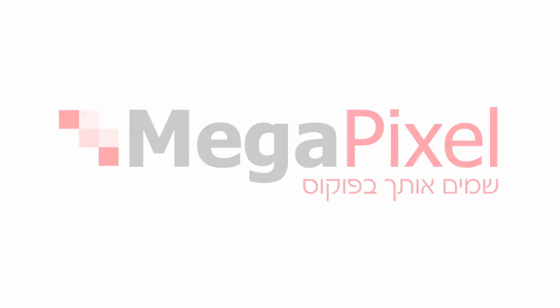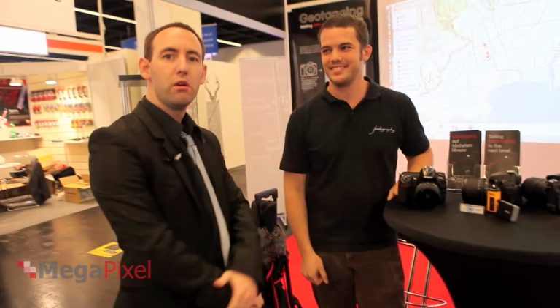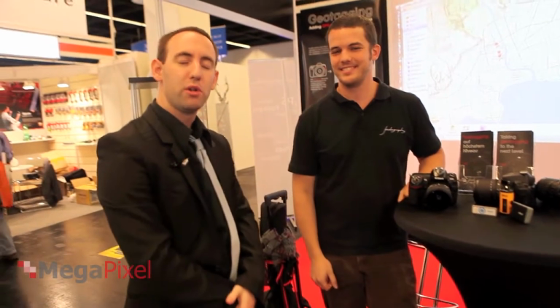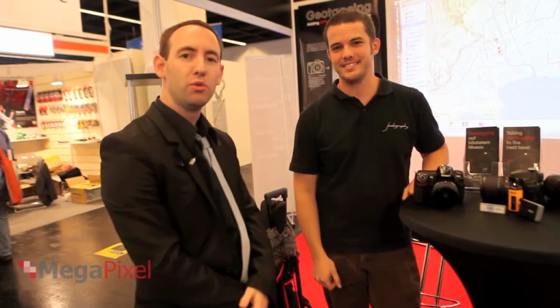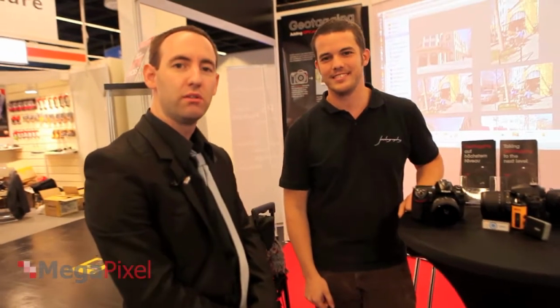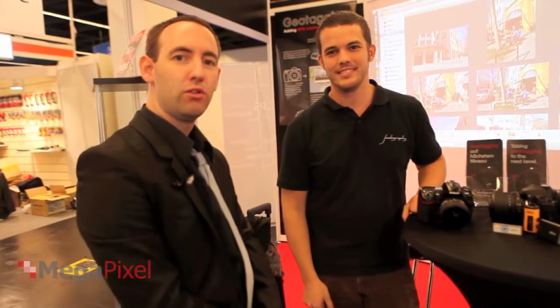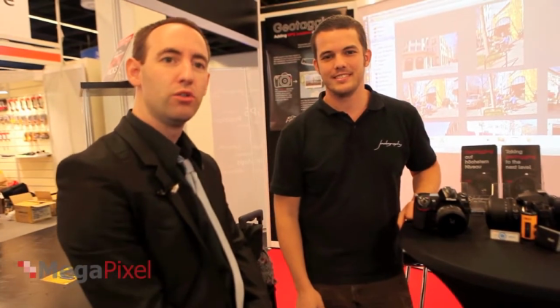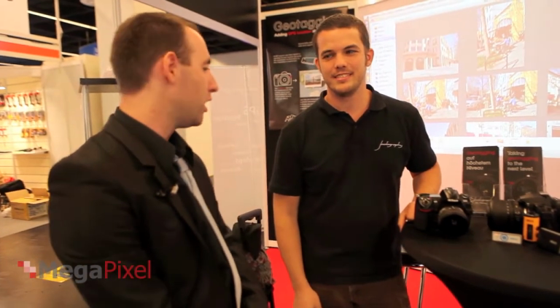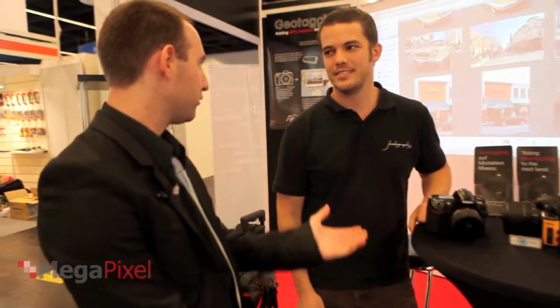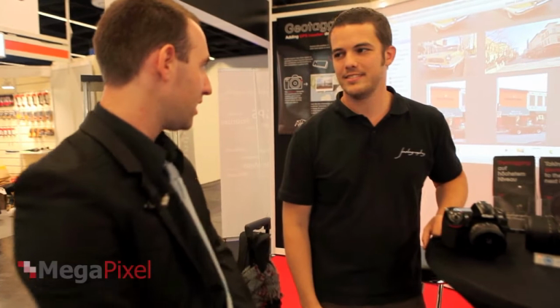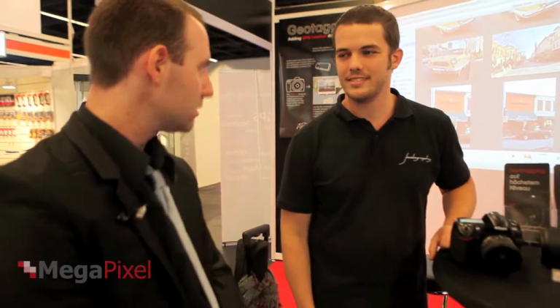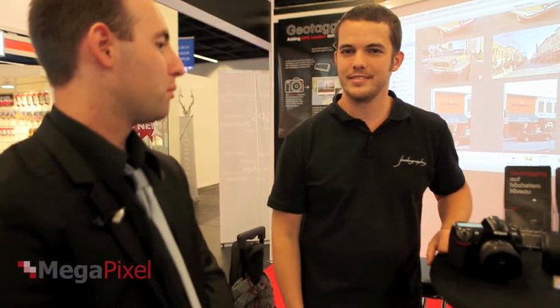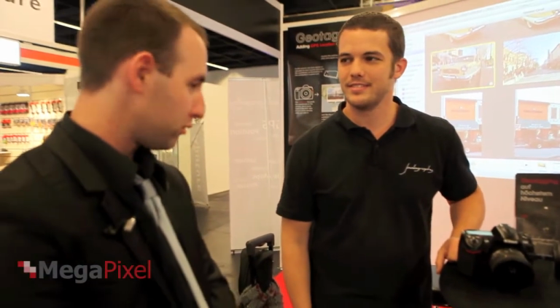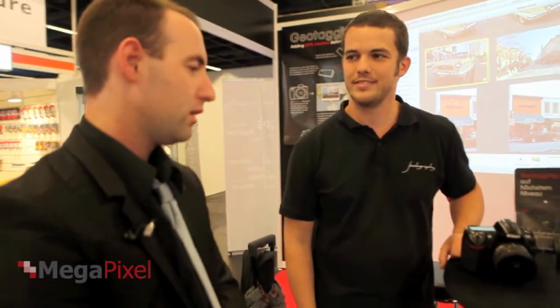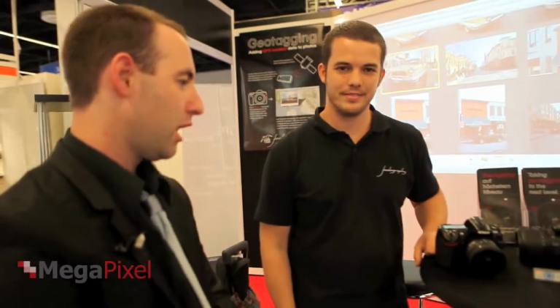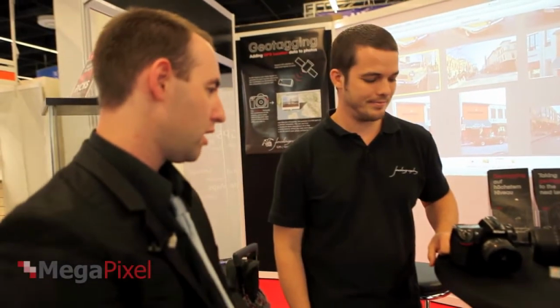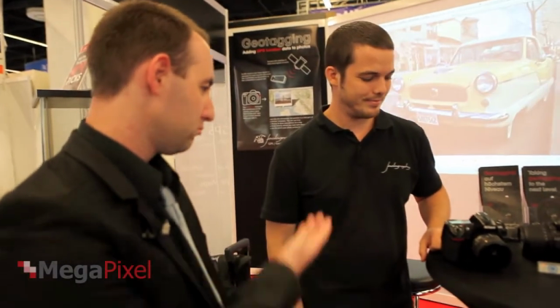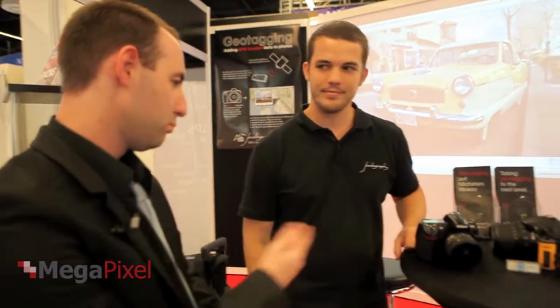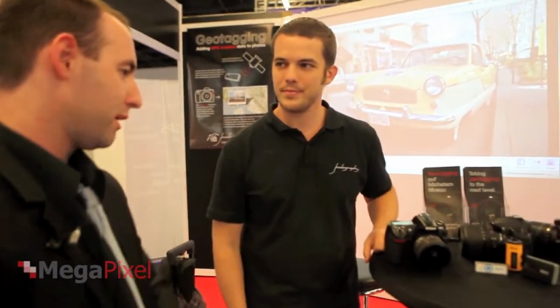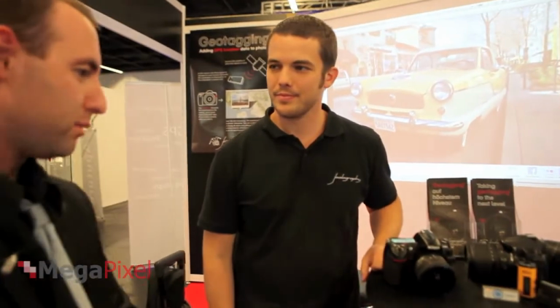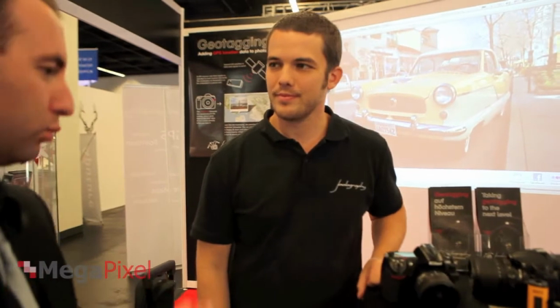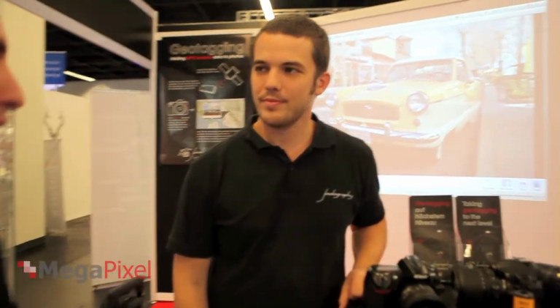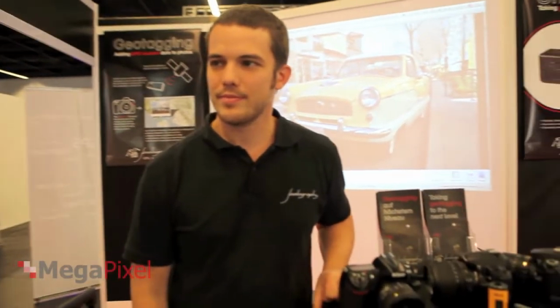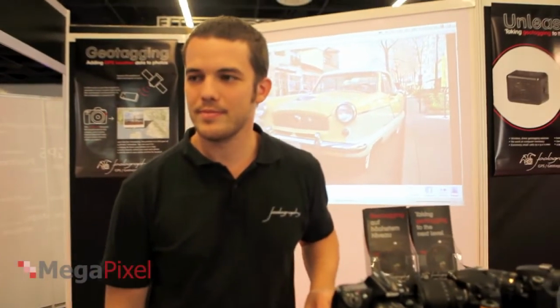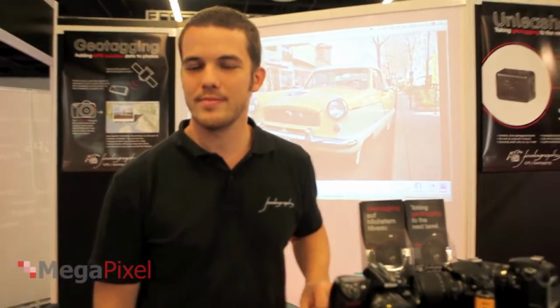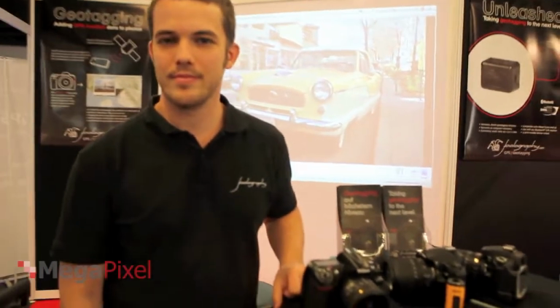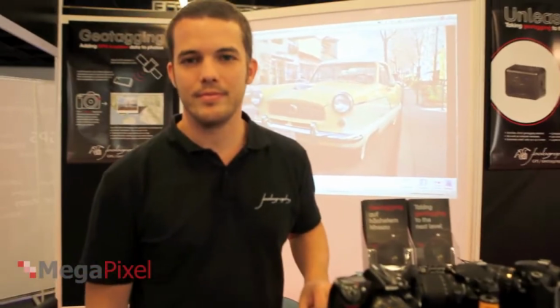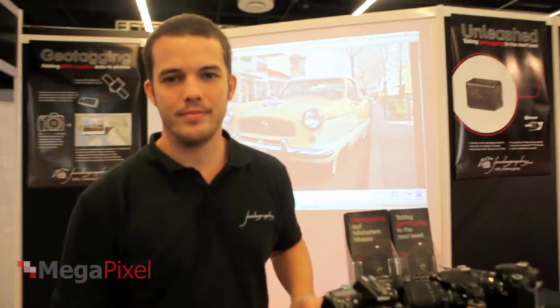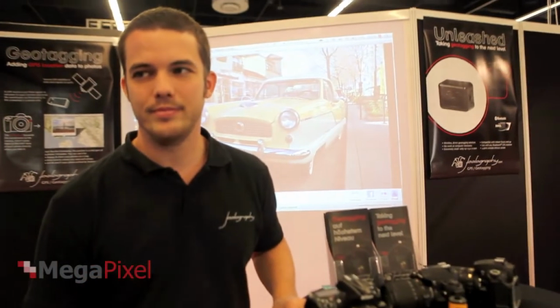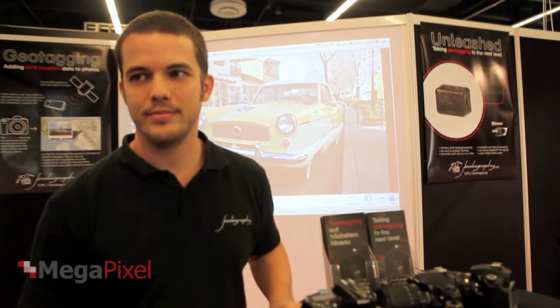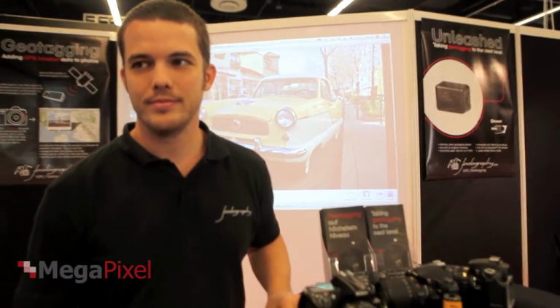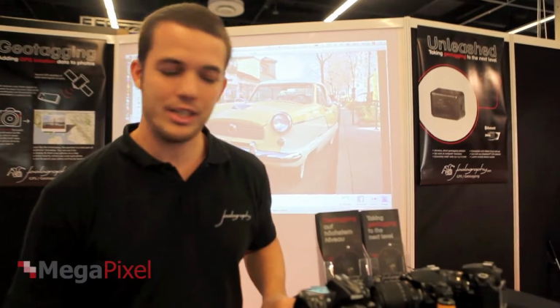We are here at Photokina 2010 talking to Oliver Perialis from Fullography. Can you please explain to us a bit about what your company does and what you are showing here at Photokina? Yeah, sure.